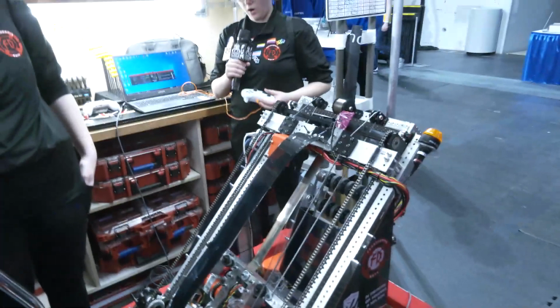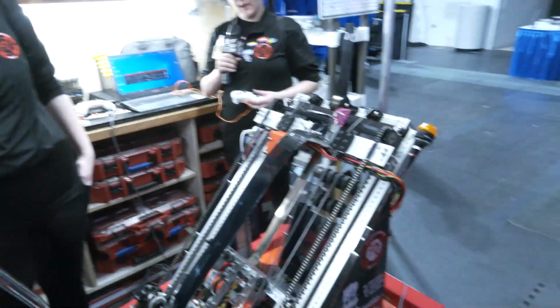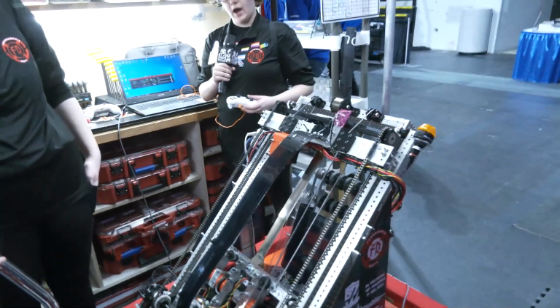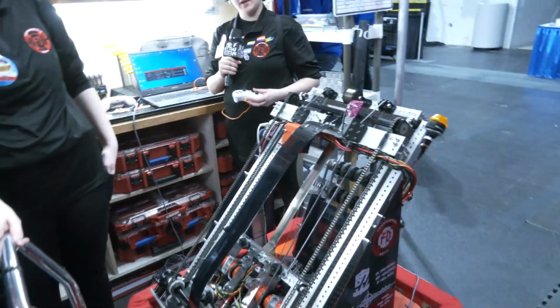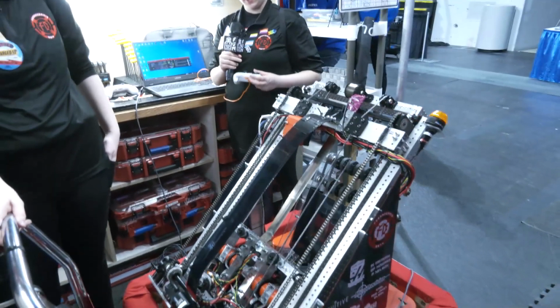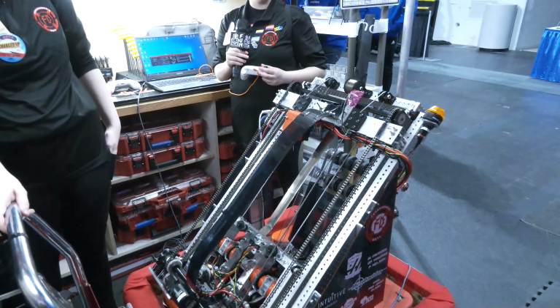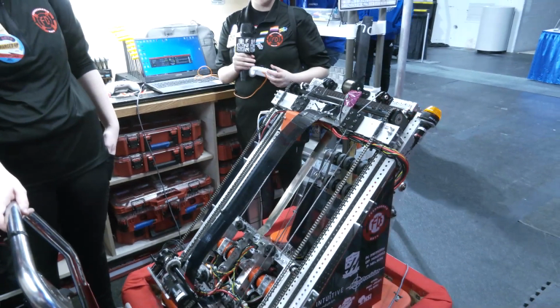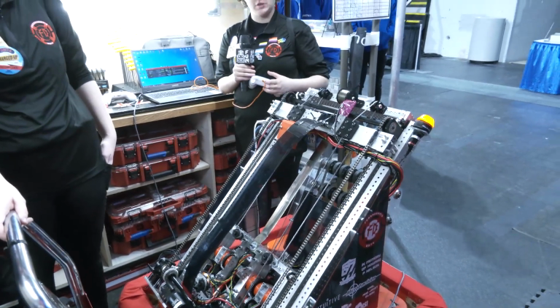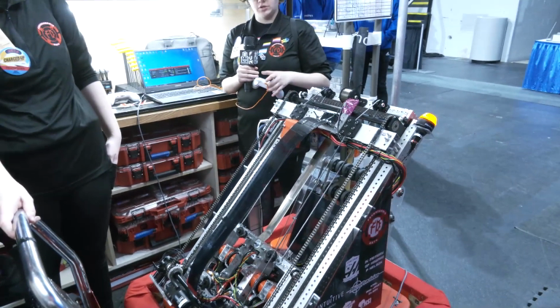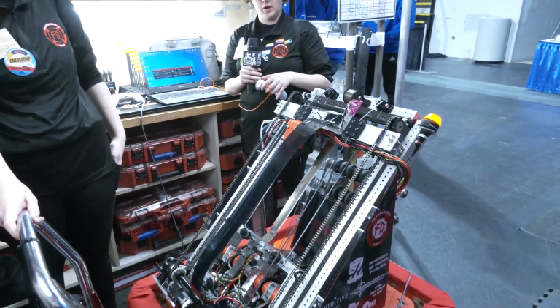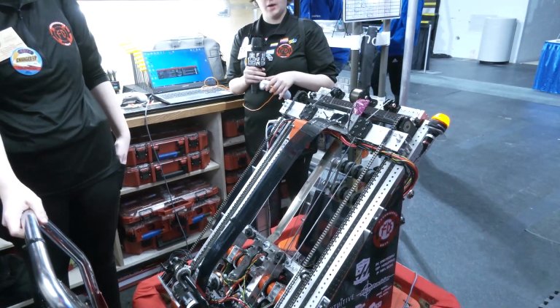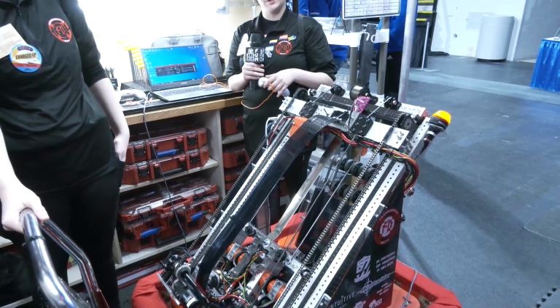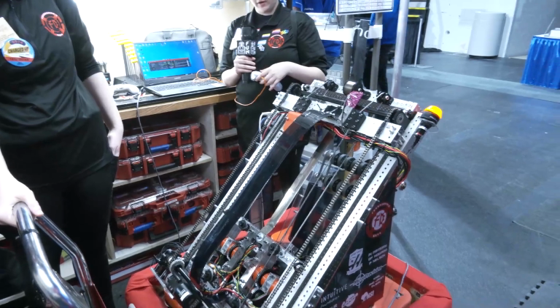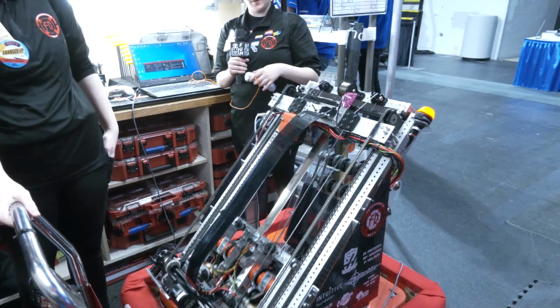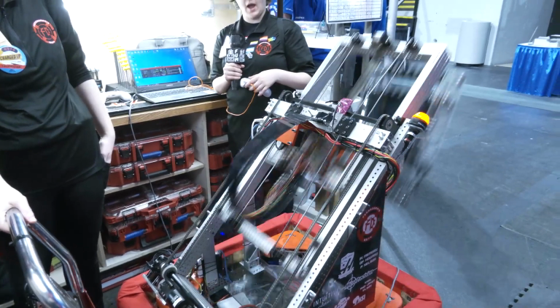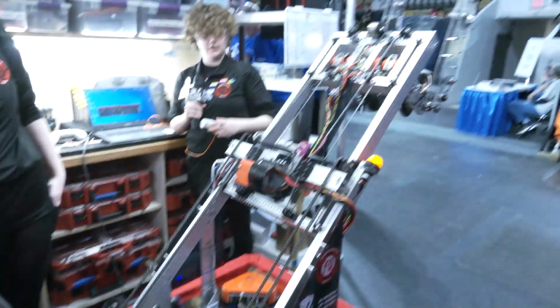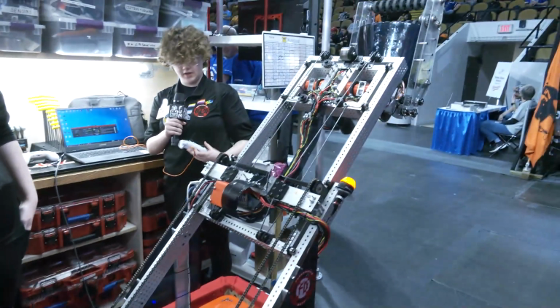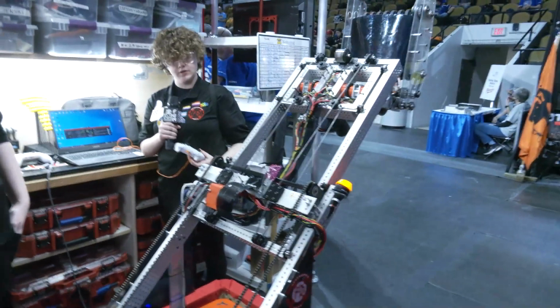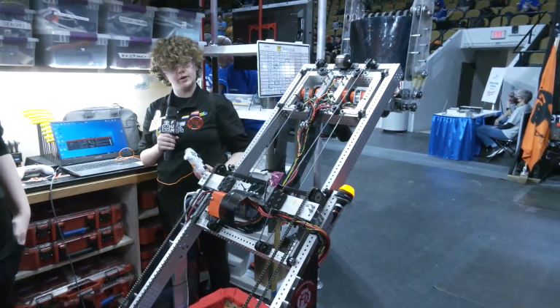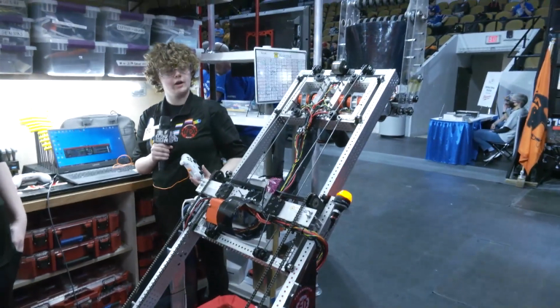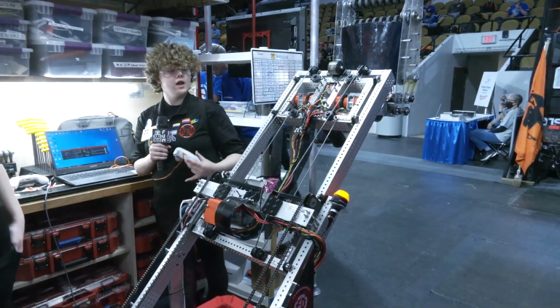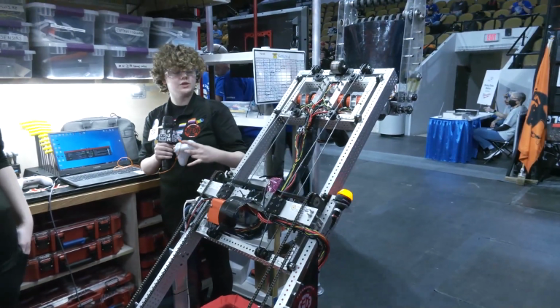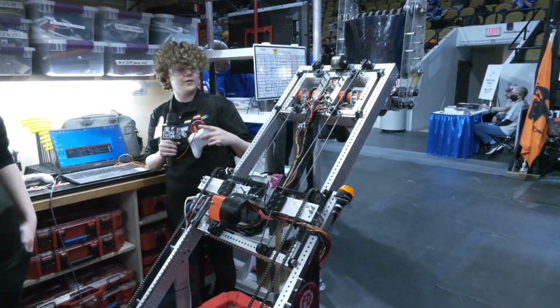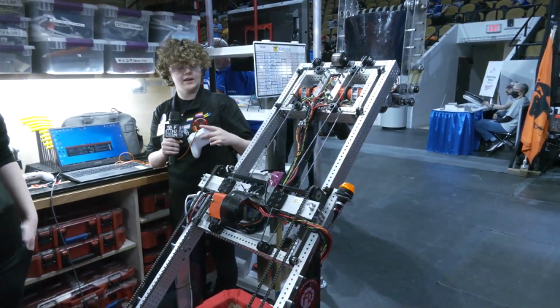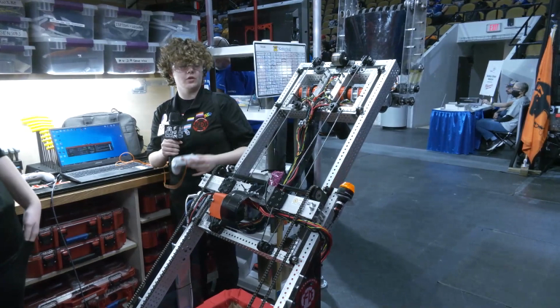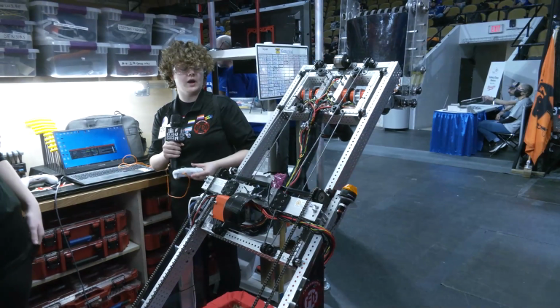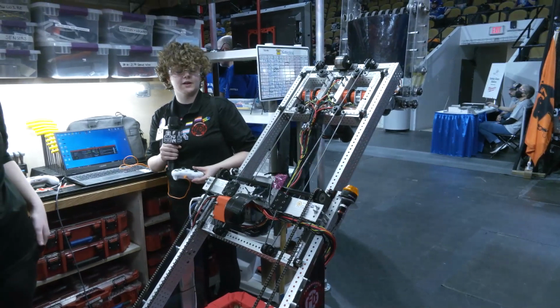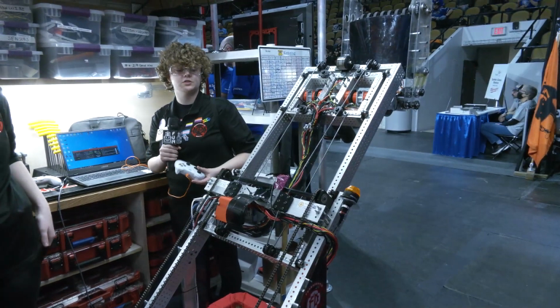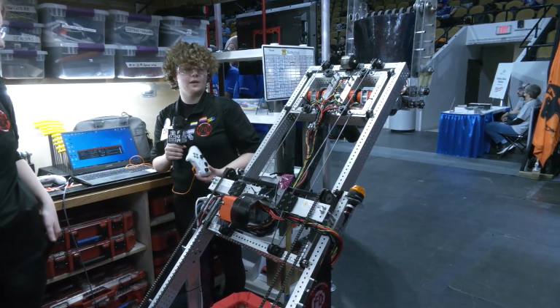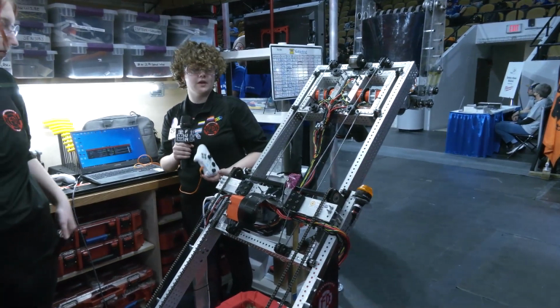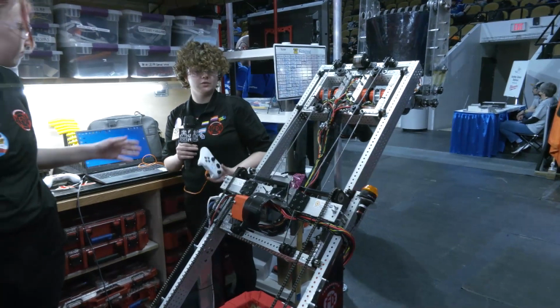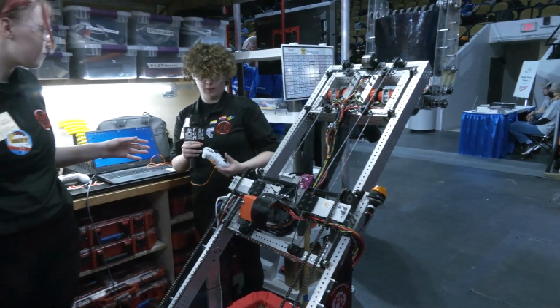So when I press this button, it's going to put the elevator up and you can see how the cable carrier goes up with it and keeps all those wires protected so they don't get in the way.